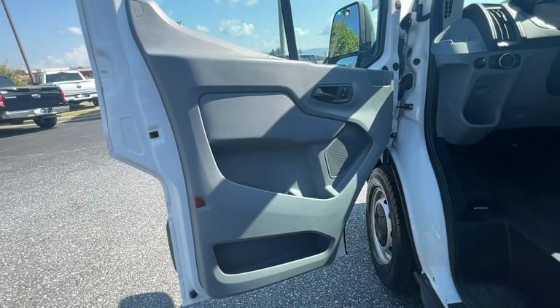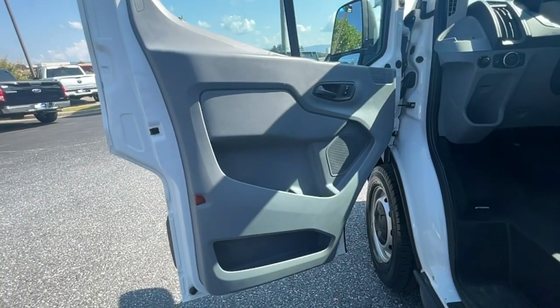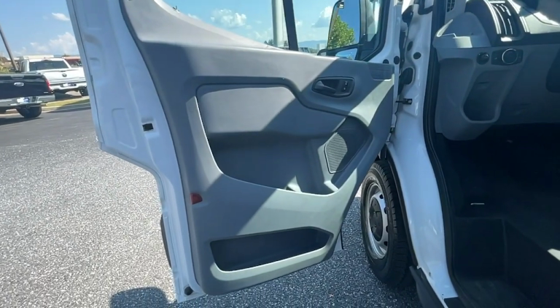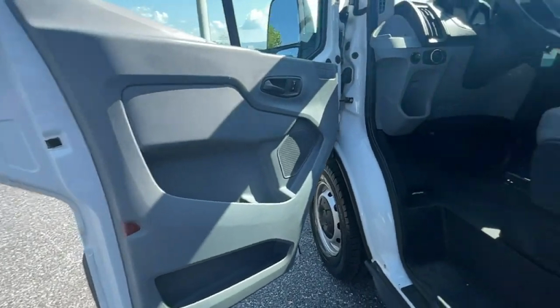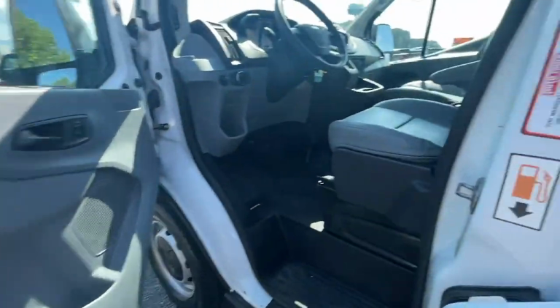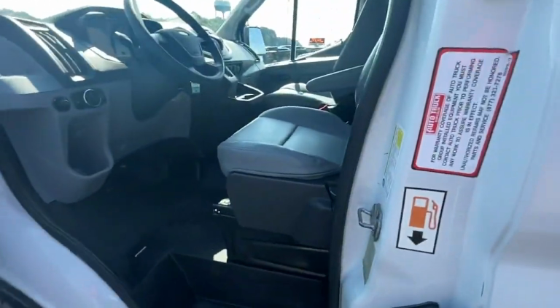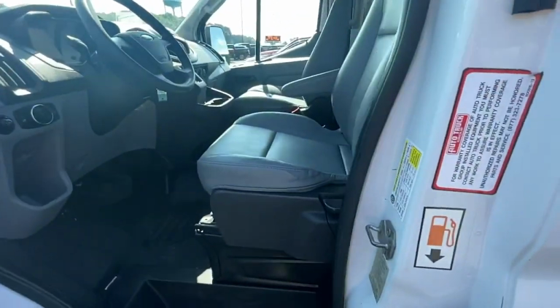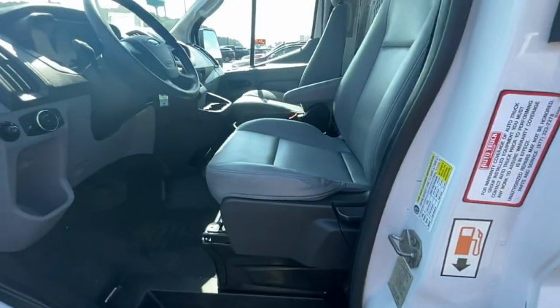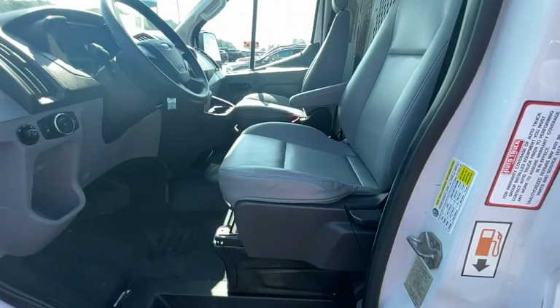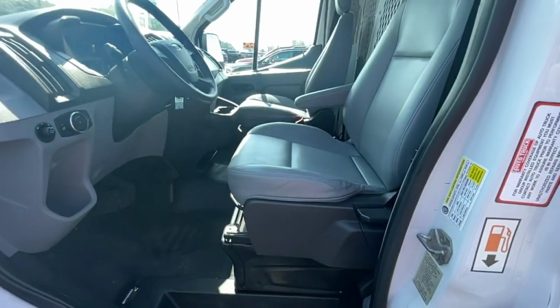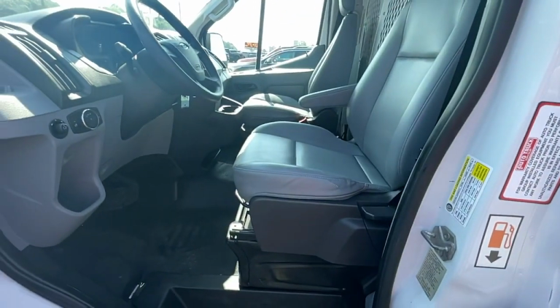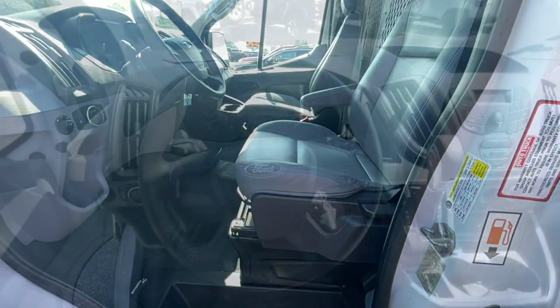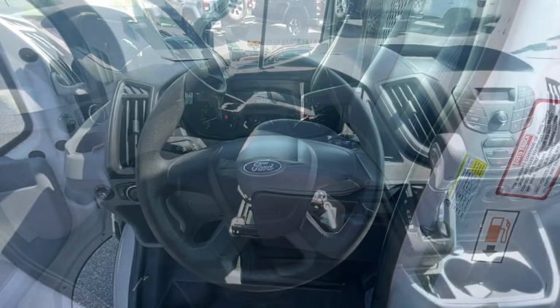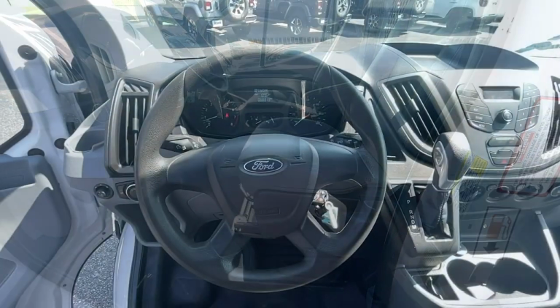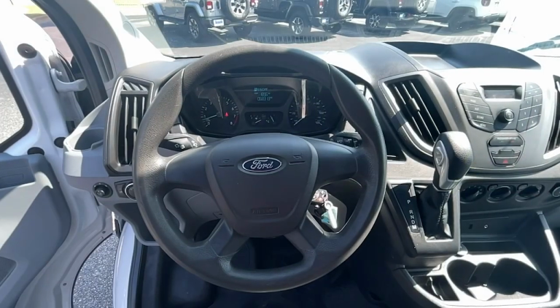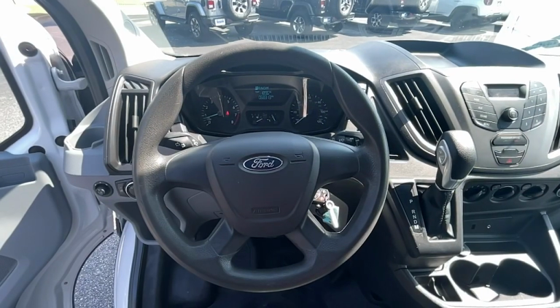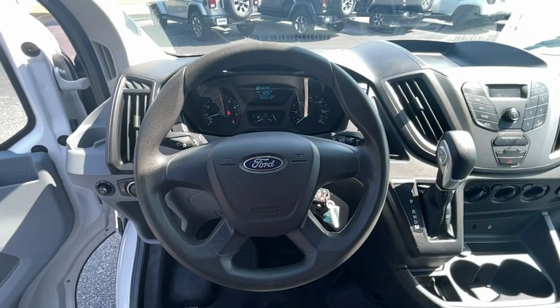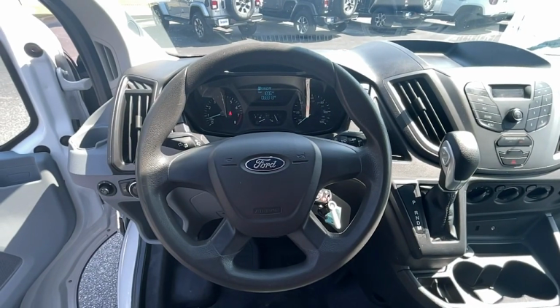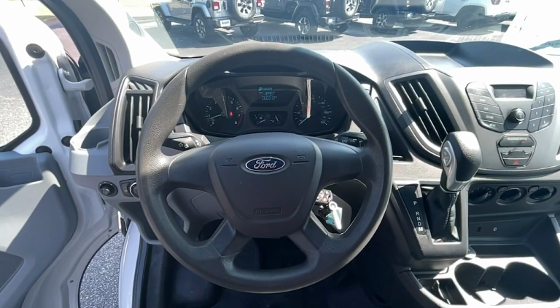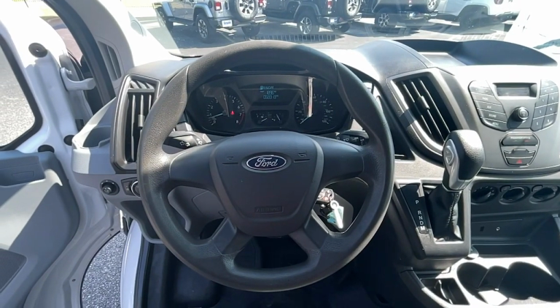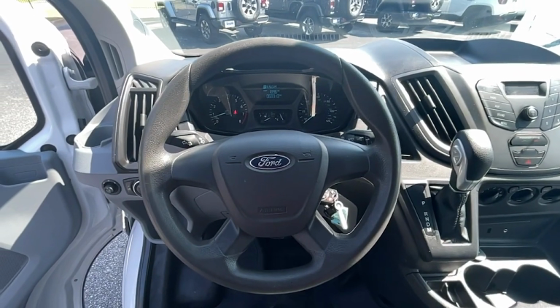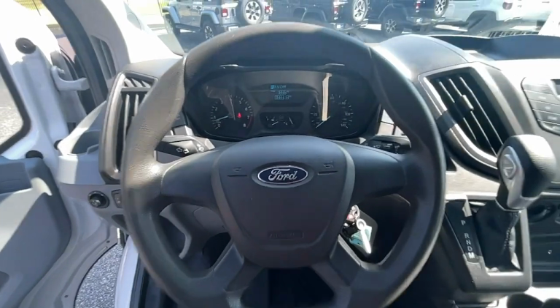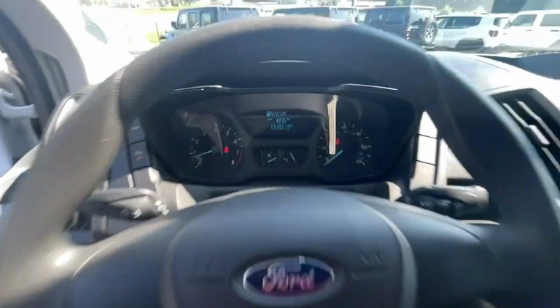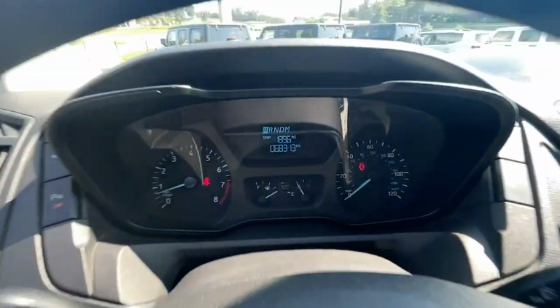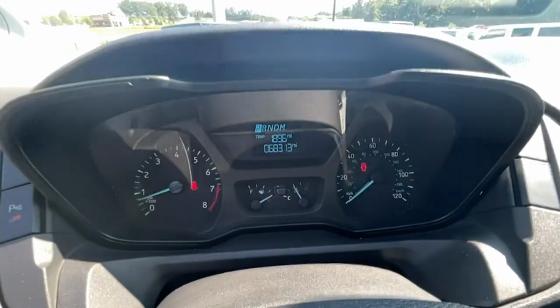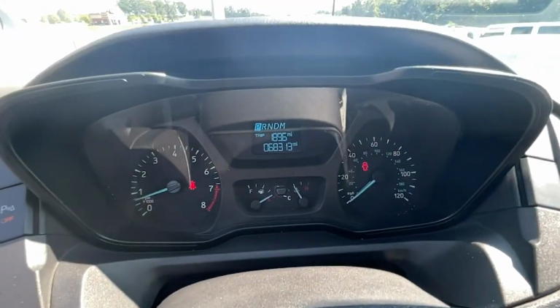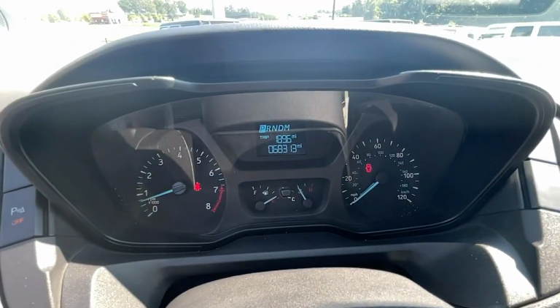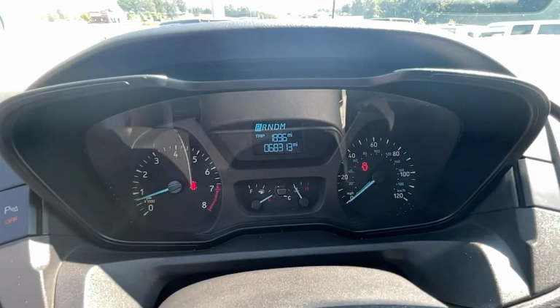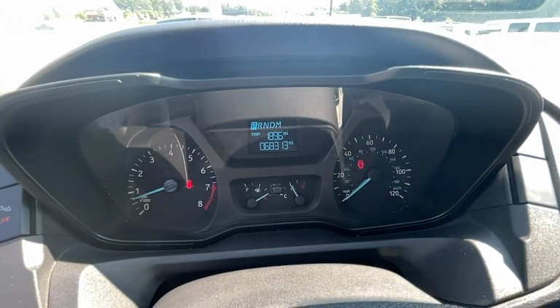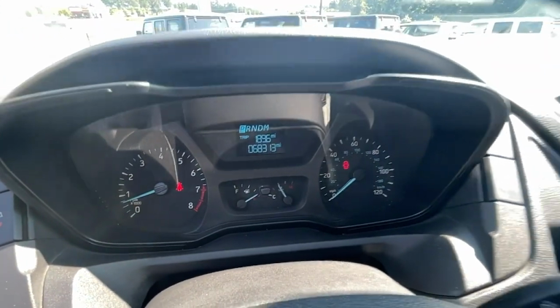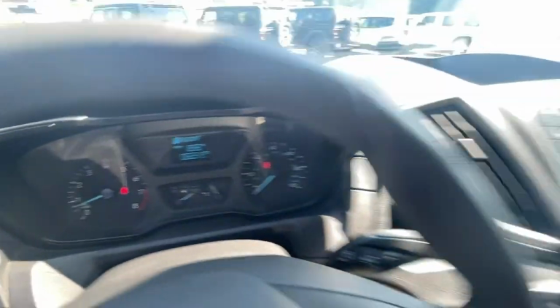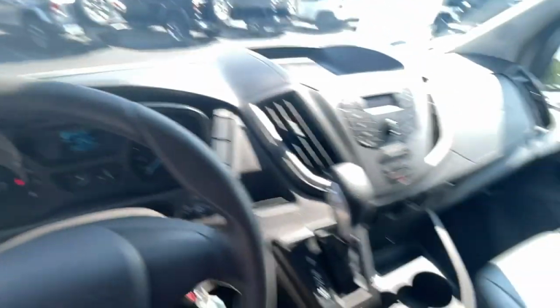Electronic stability control, power windows, bucket seats, AM-FM stereo, four-wheel disc brakes, power steering.